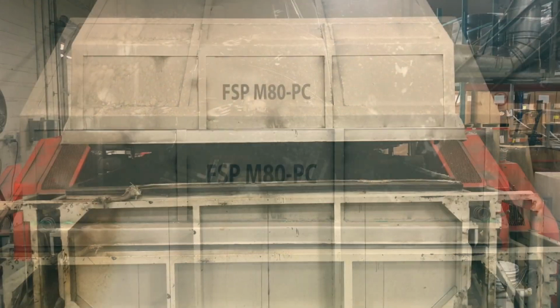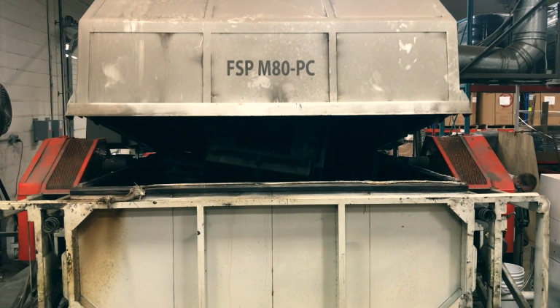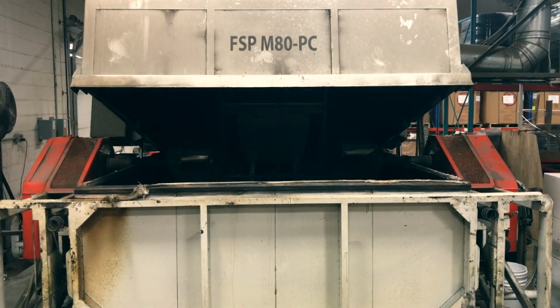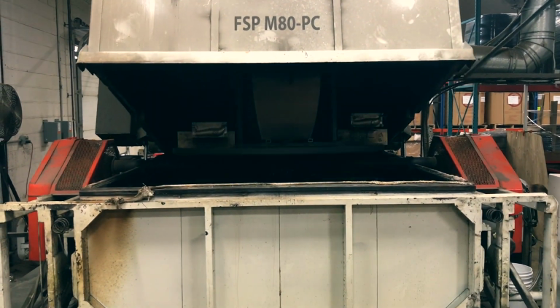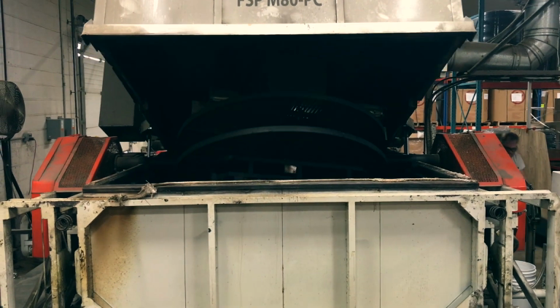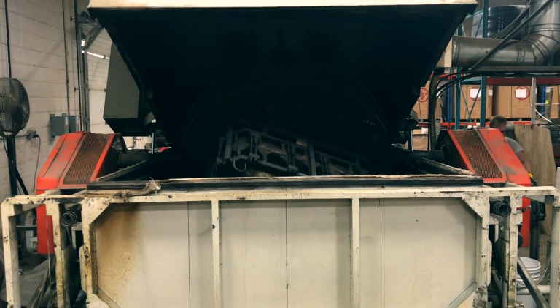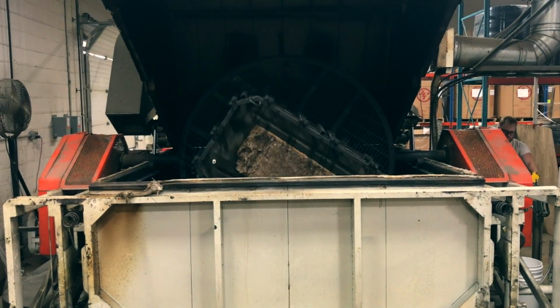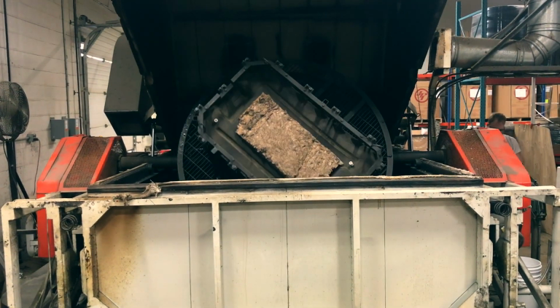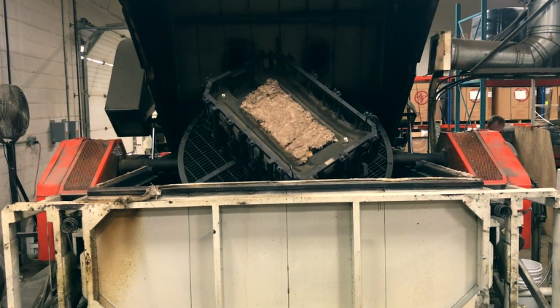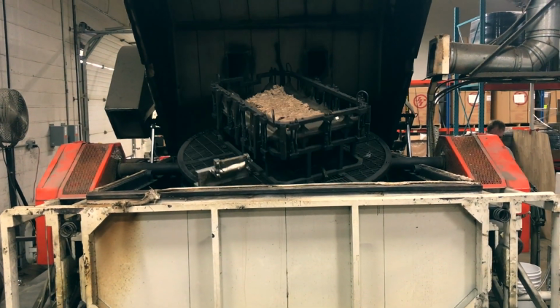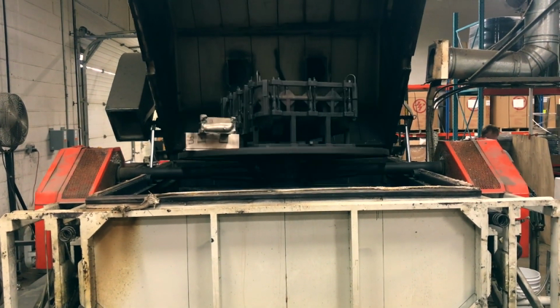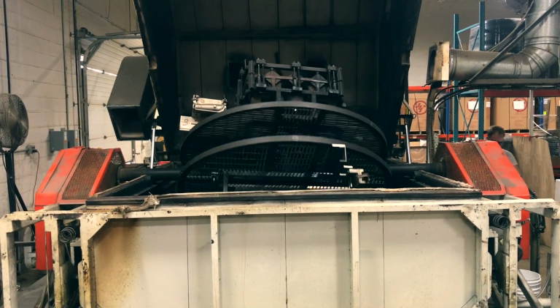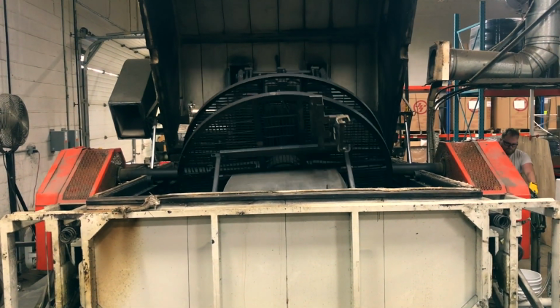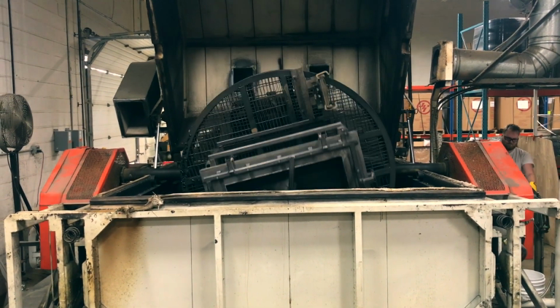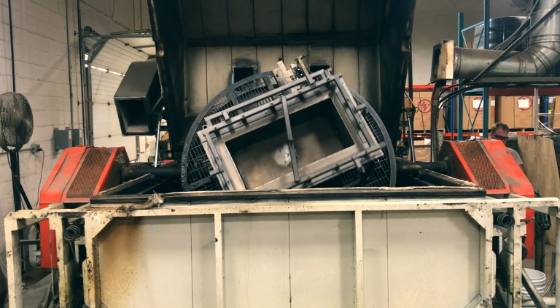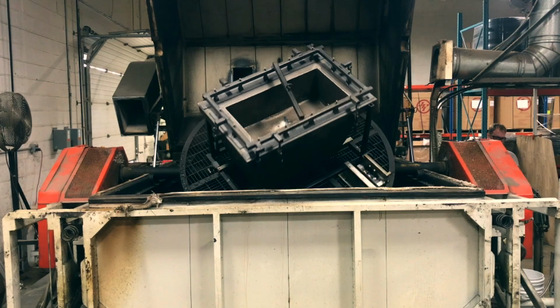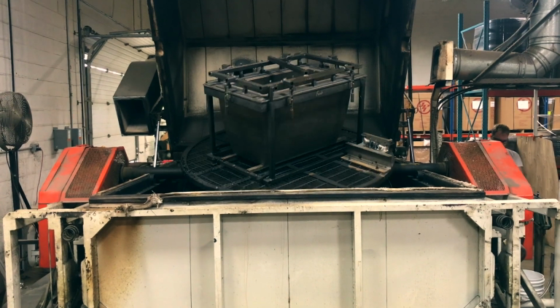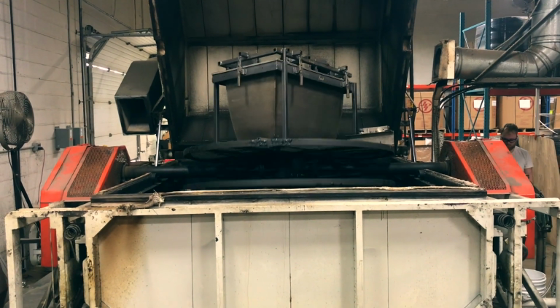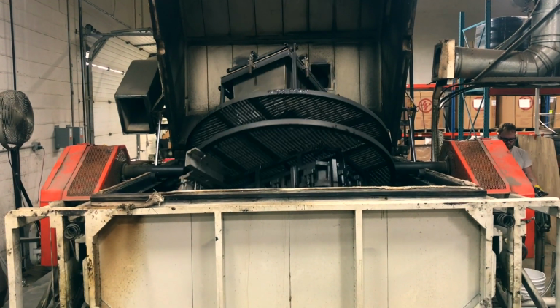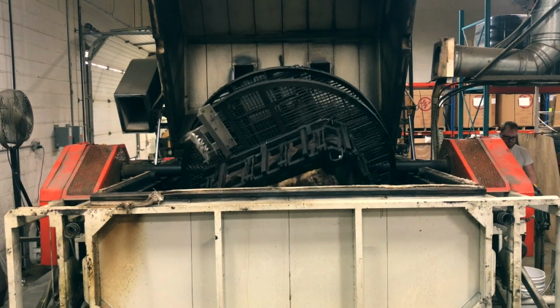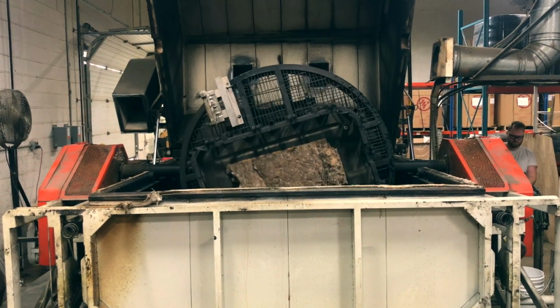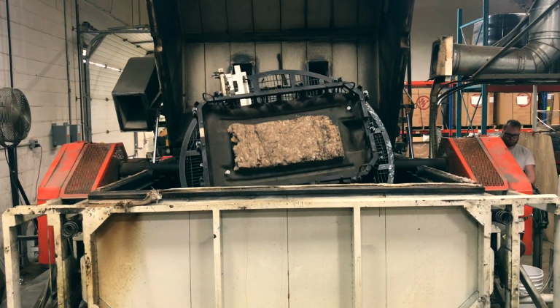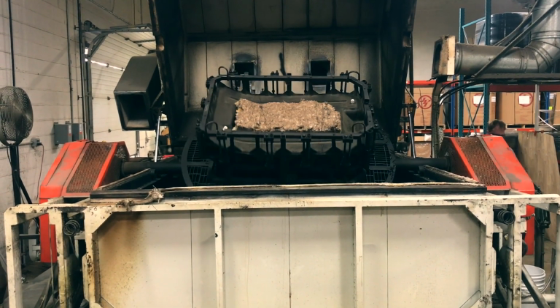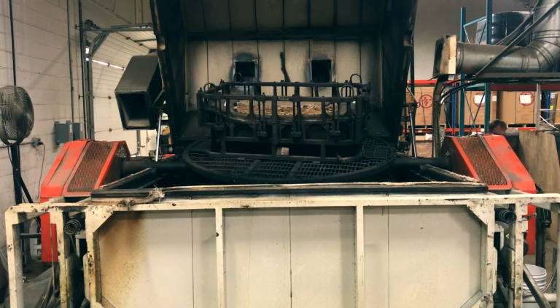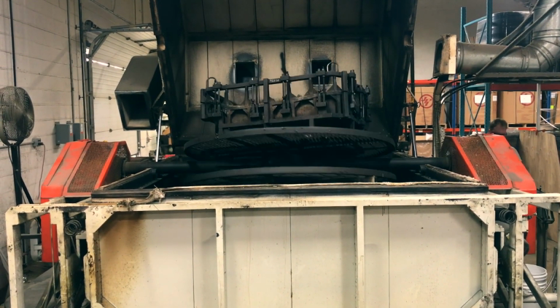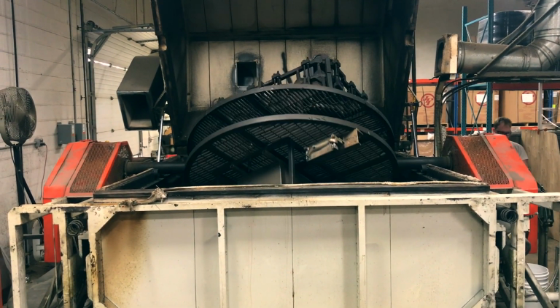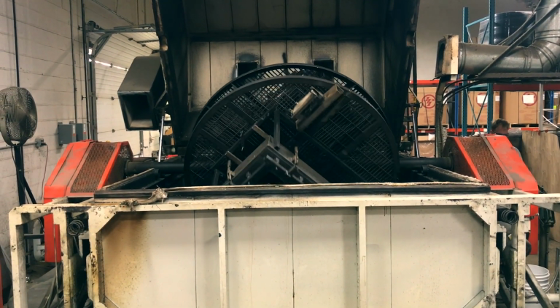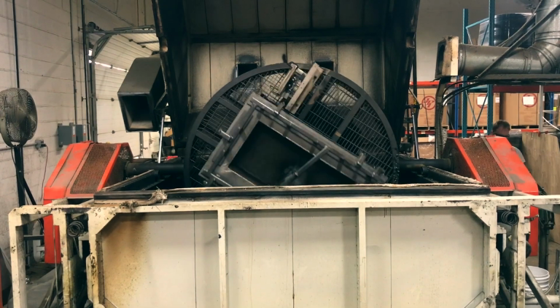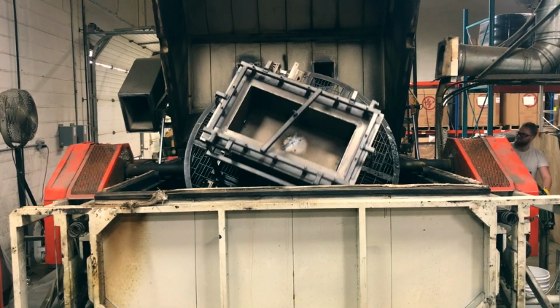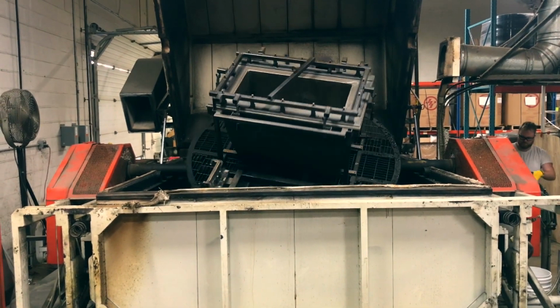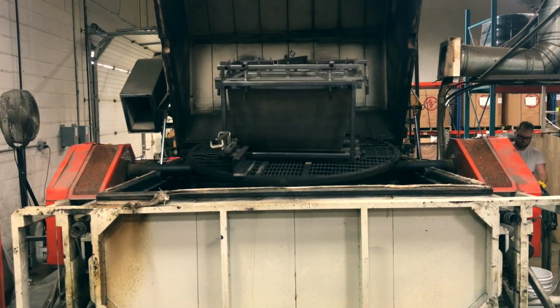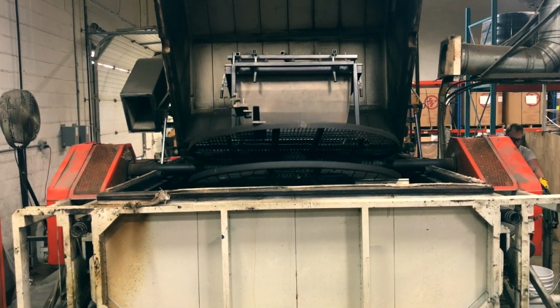The mold continues to rotate bi-axially throughout the heating phase all the way through the cooling phase, which is about 50 minutes for this part. Each rotation, along with the correct speed, are critical in order to maintain an even thickness throughout the part.